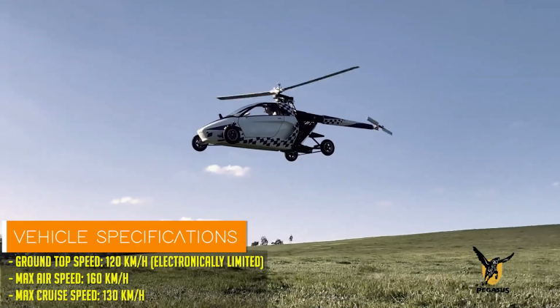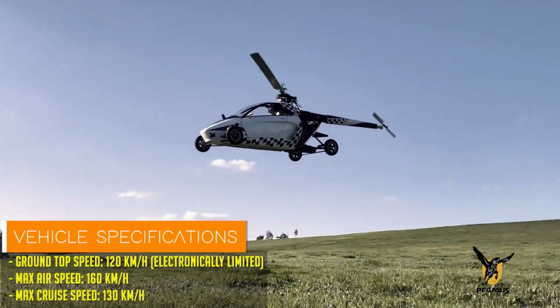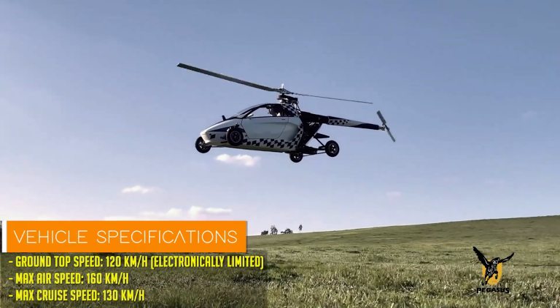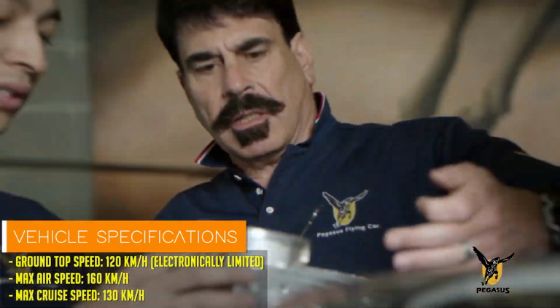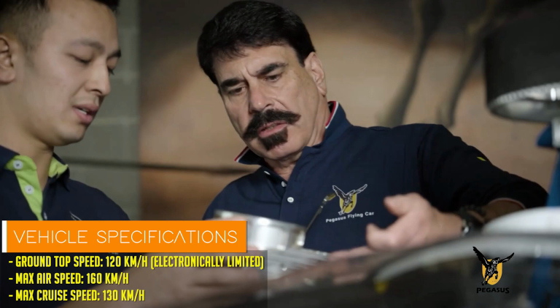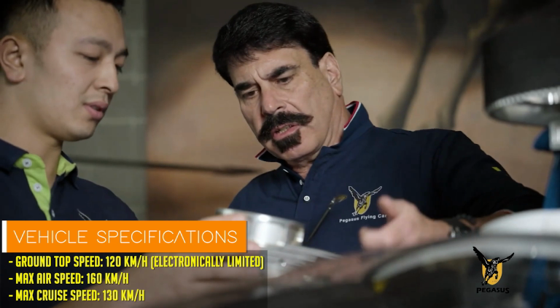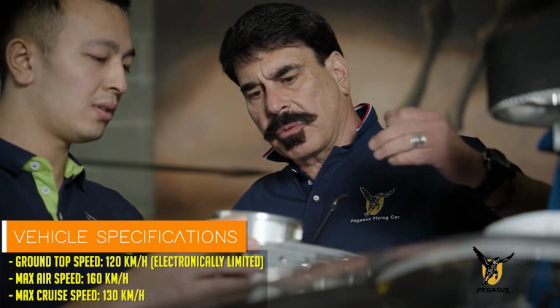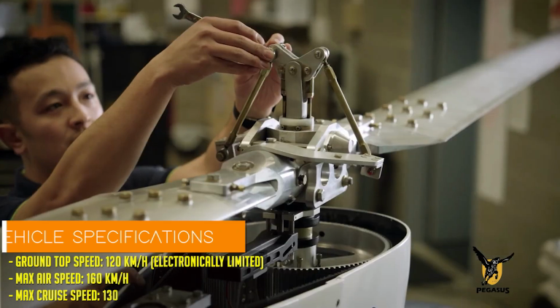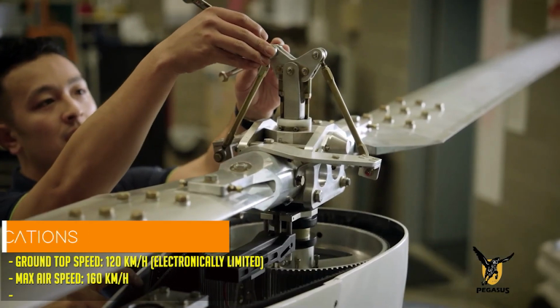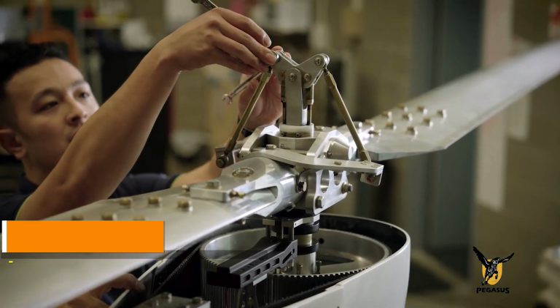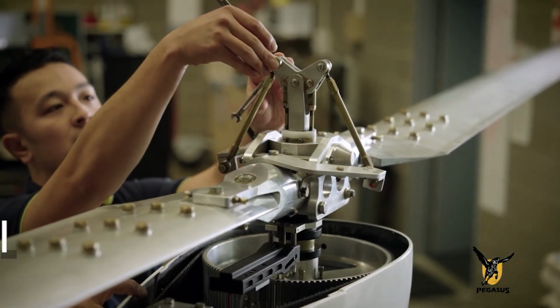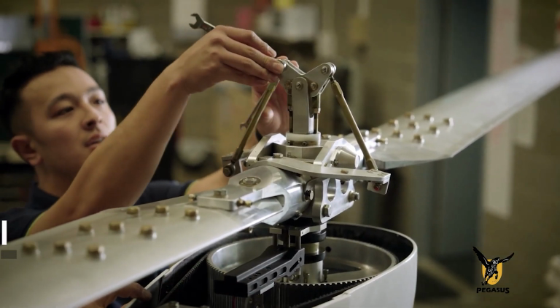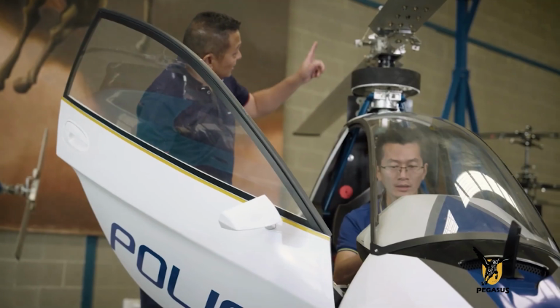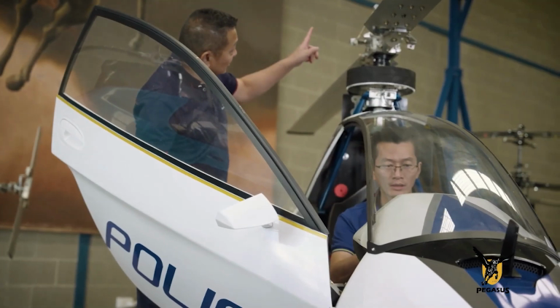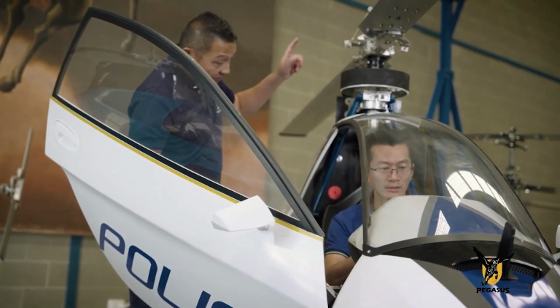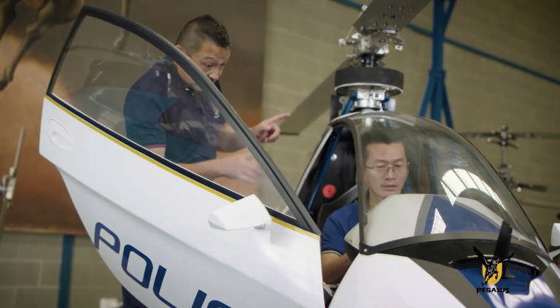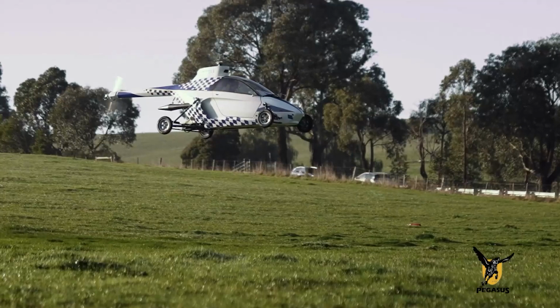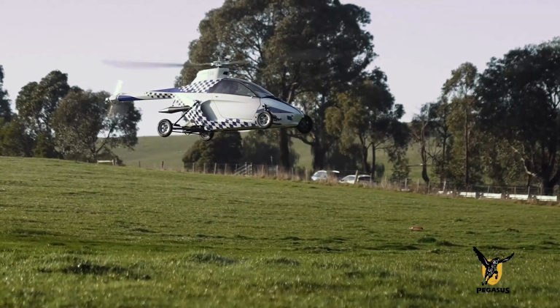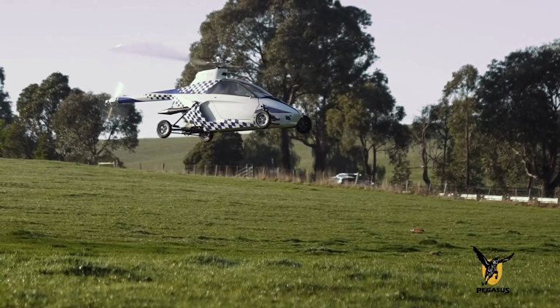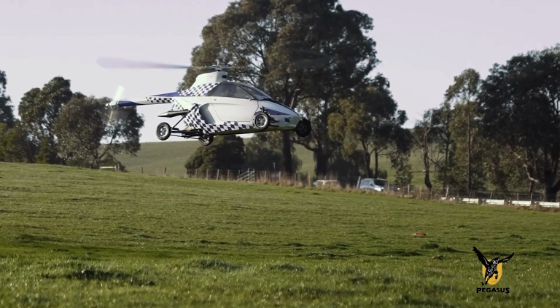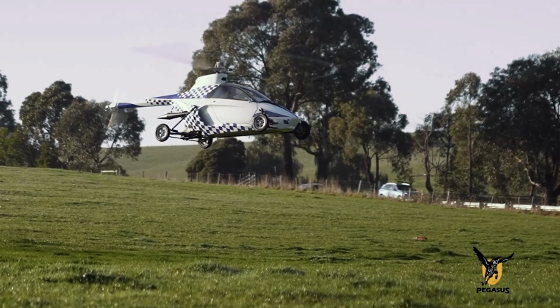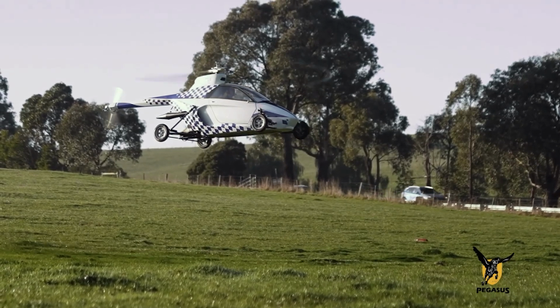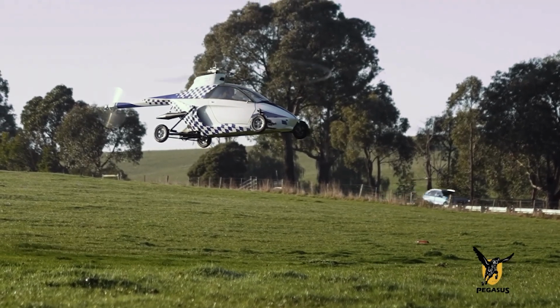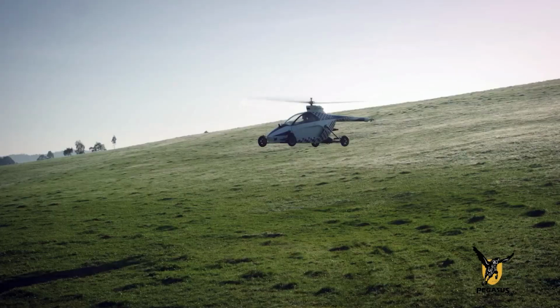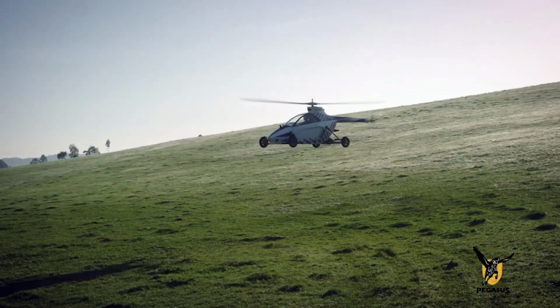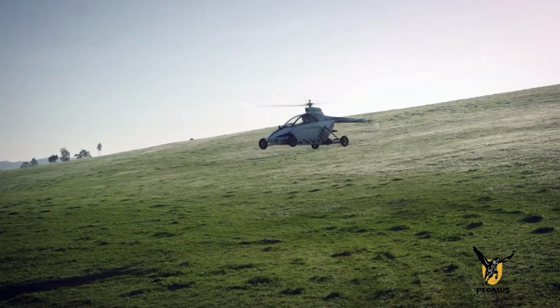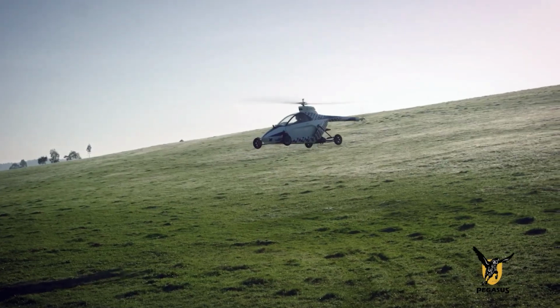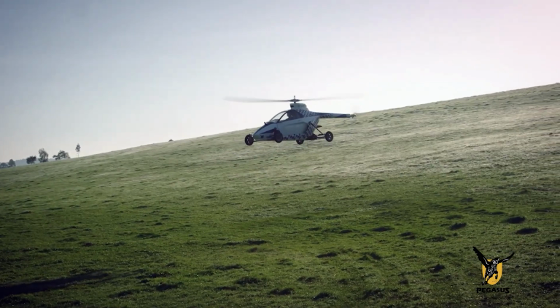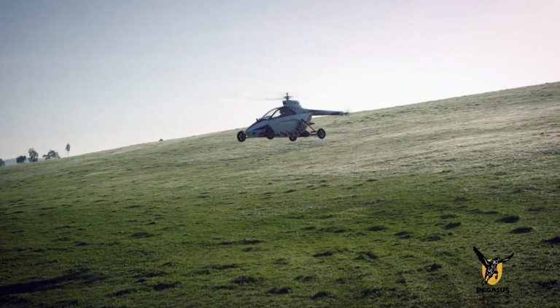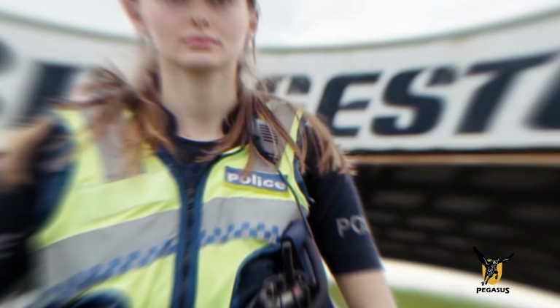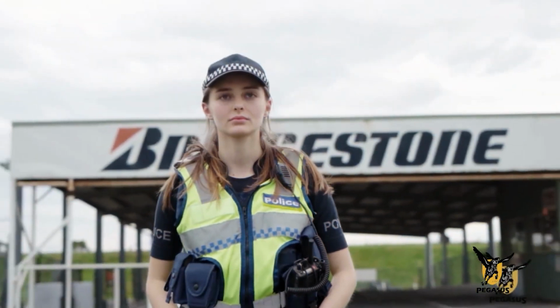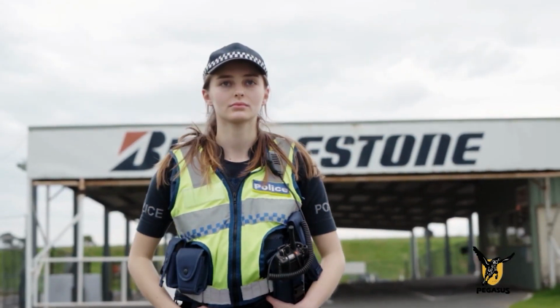Years of research and development have culminated in the Pegasus E, which handles like a supercar on the road and flies effortlessly. Its semi-monocoque chassis and patented technologies allow users to take off and land anywhere.